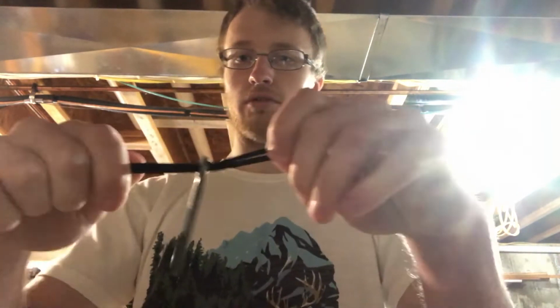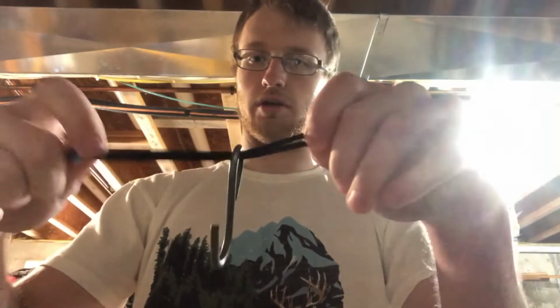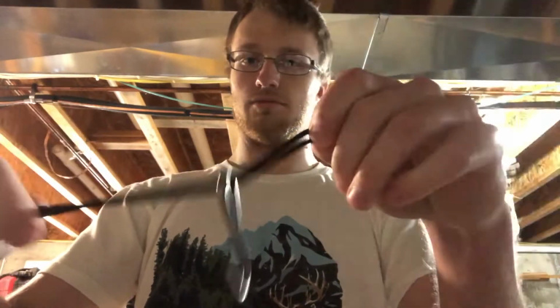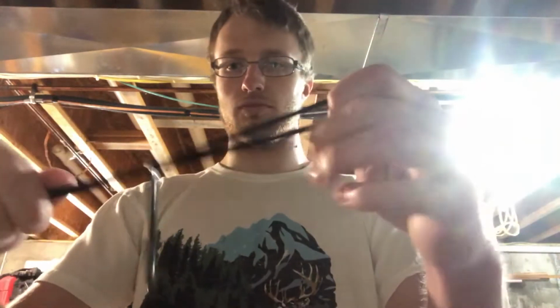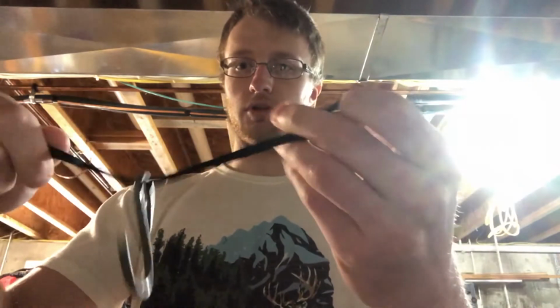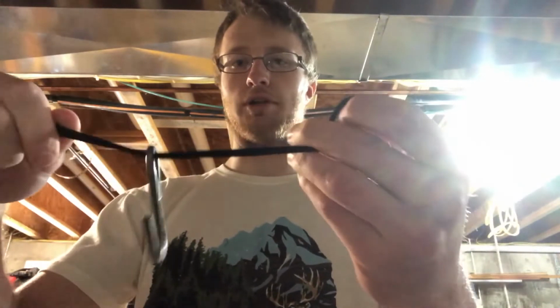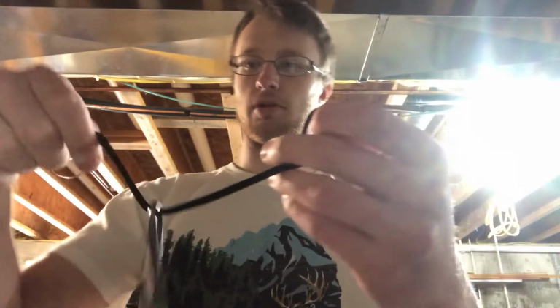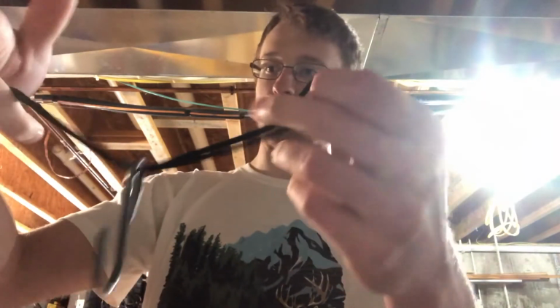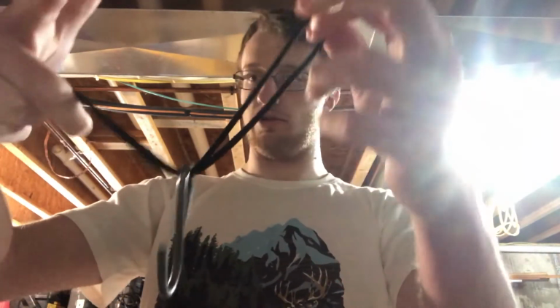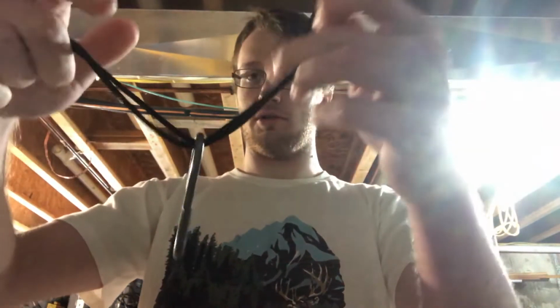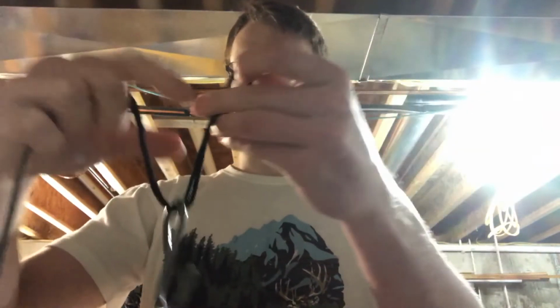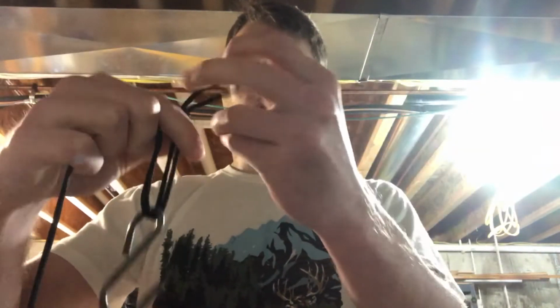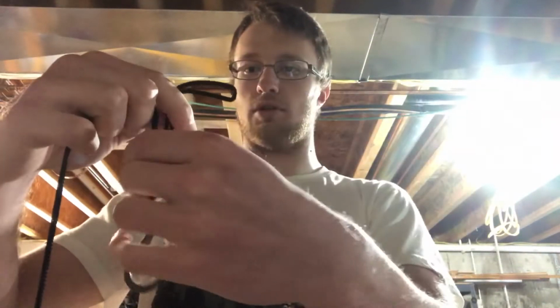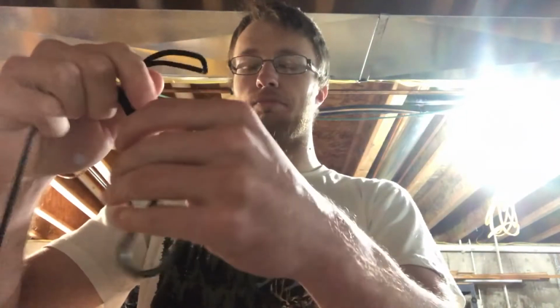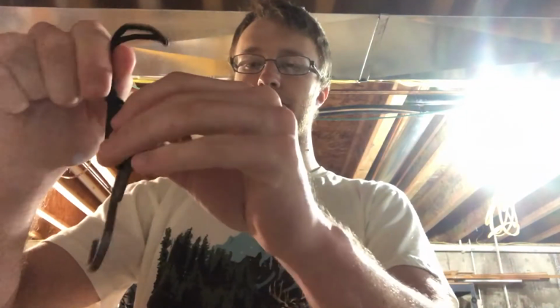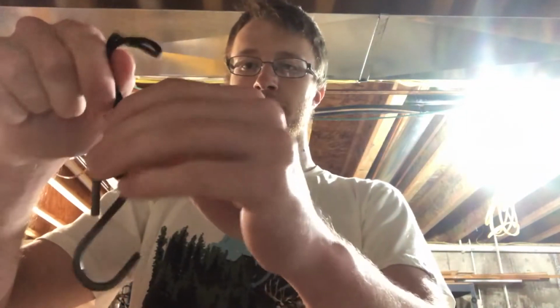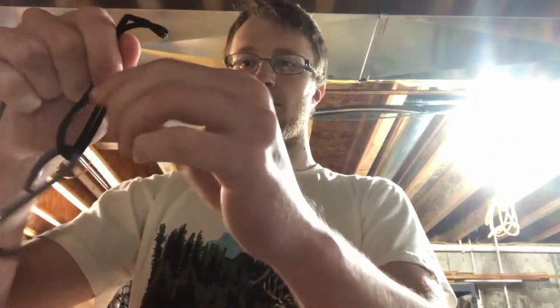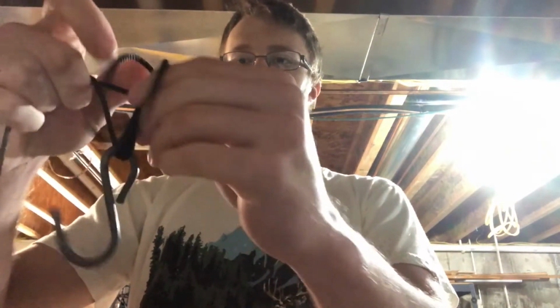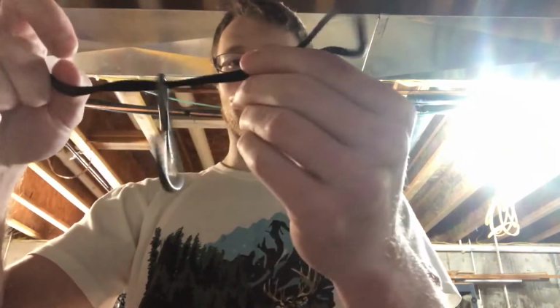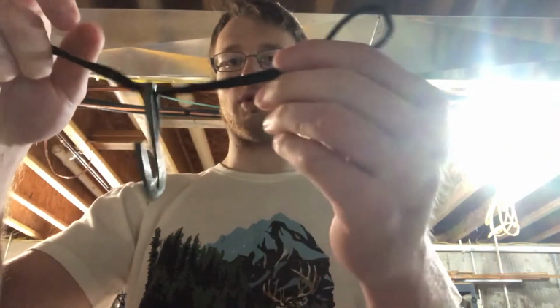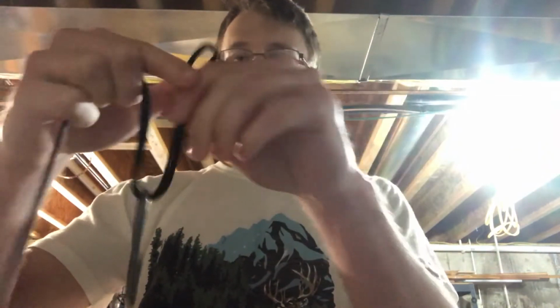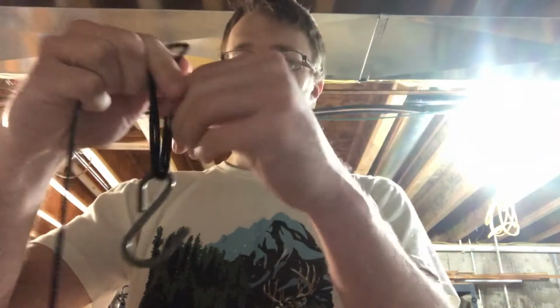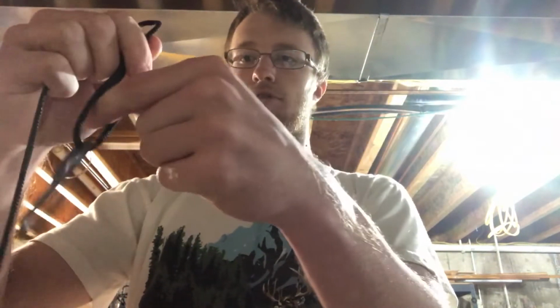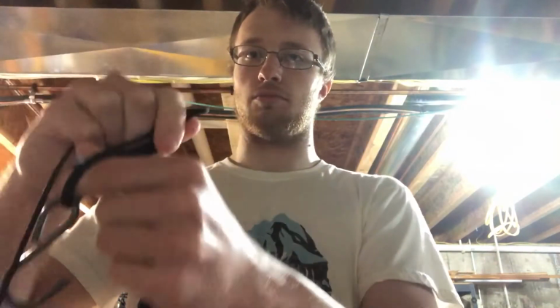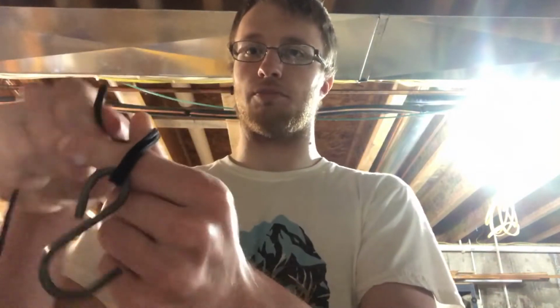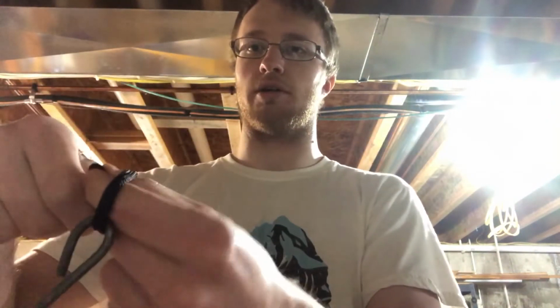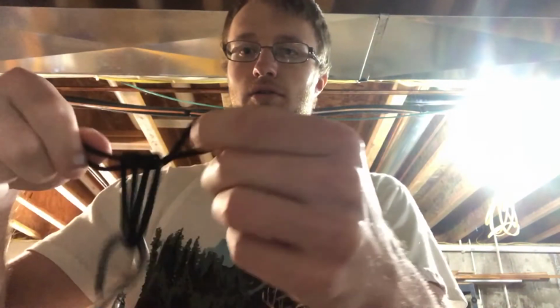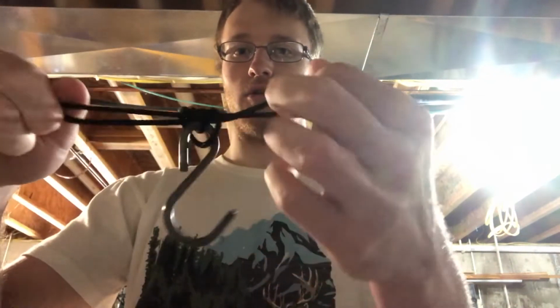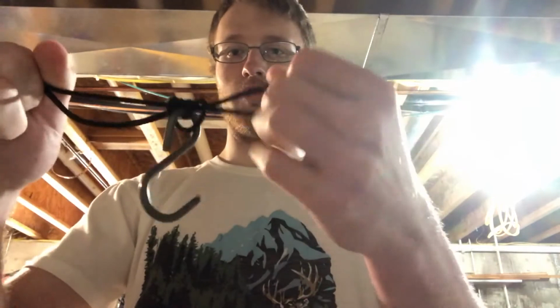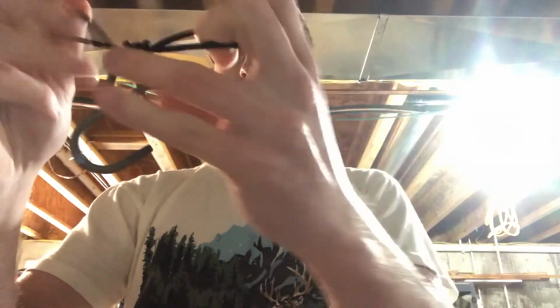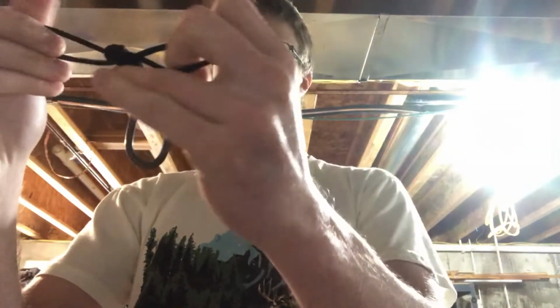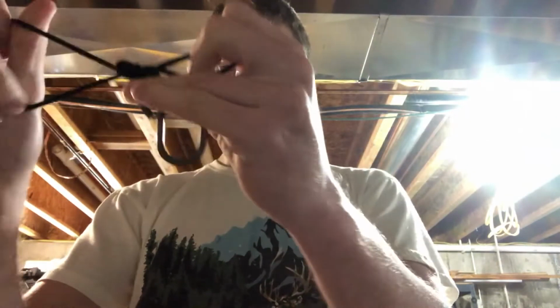Then you're gonna slide your hook down about halfway between the doubled up part and you're just gonna put a simple knot in it. Just pull all that tight.